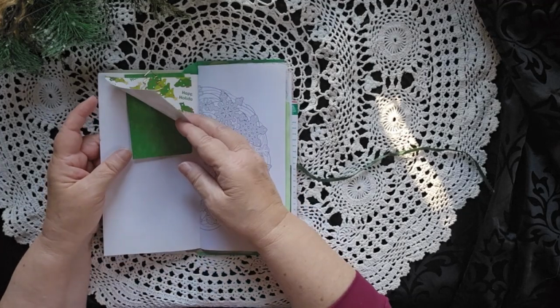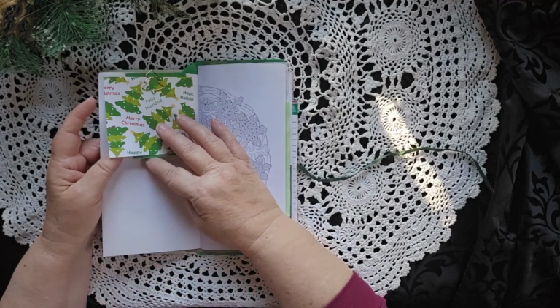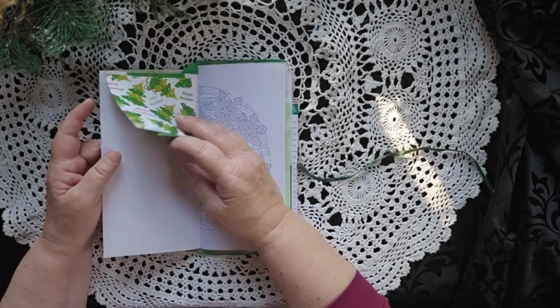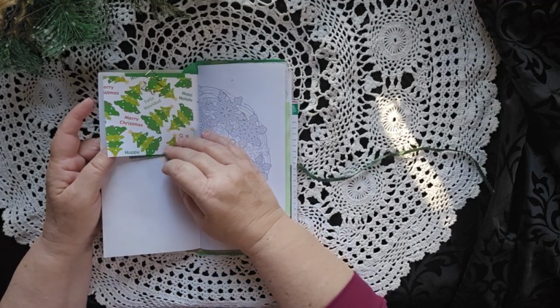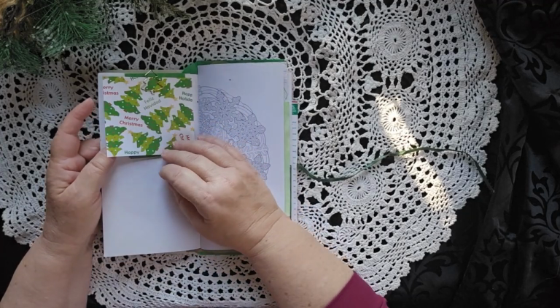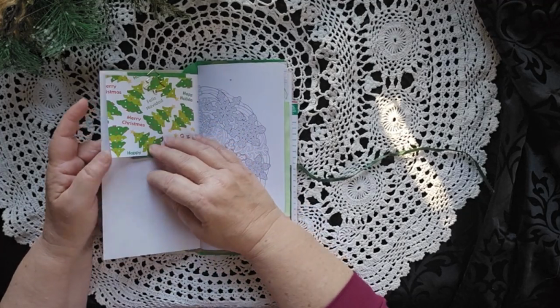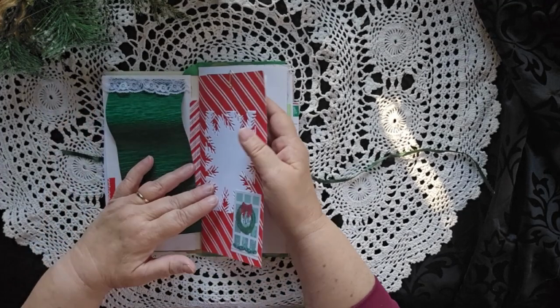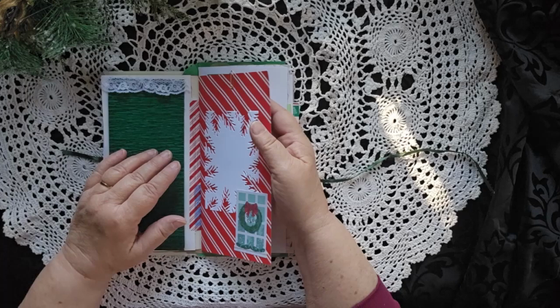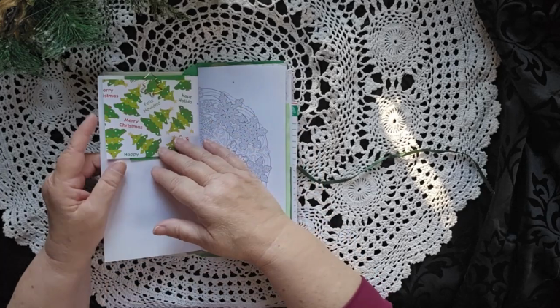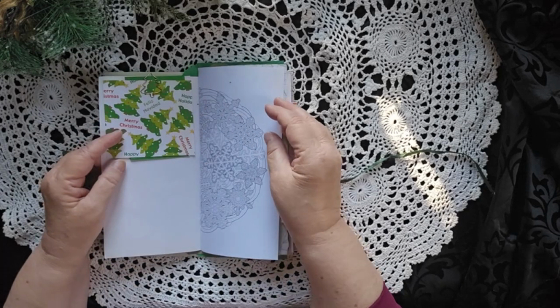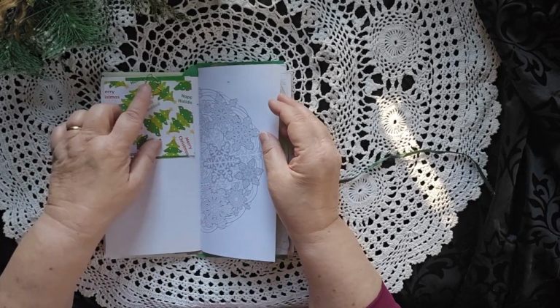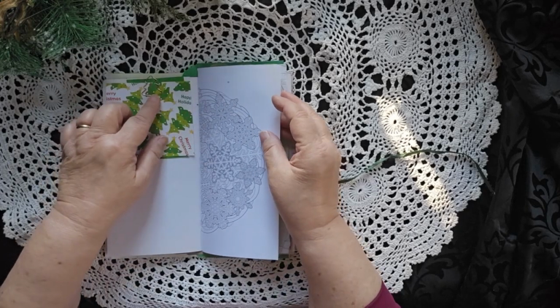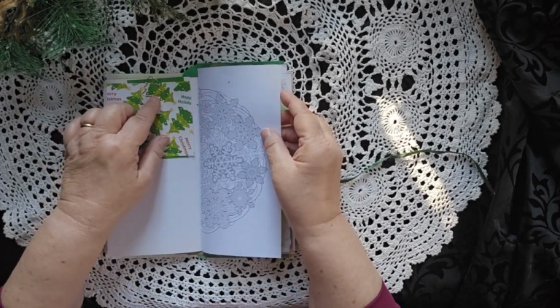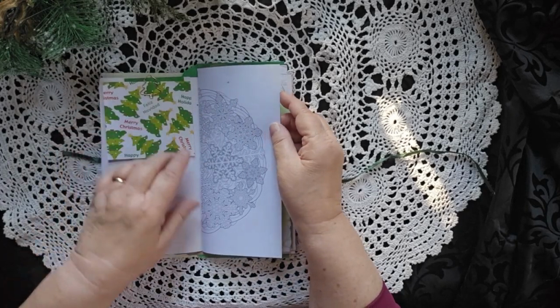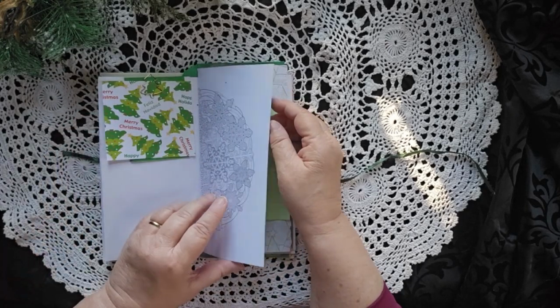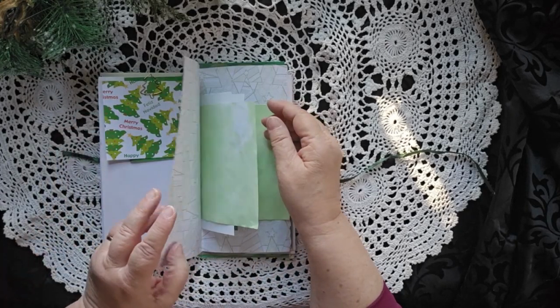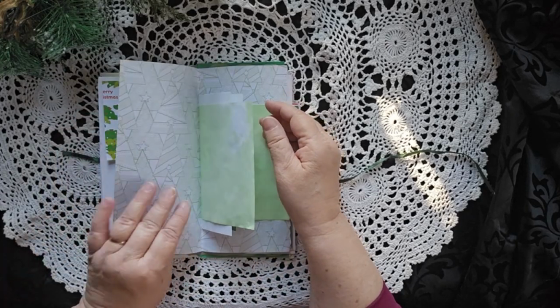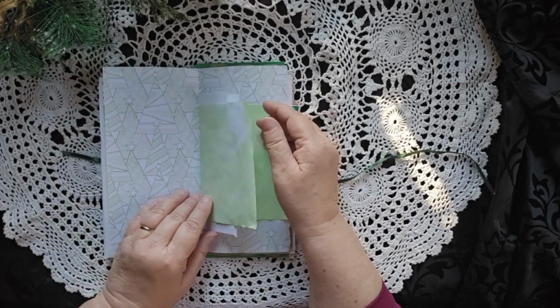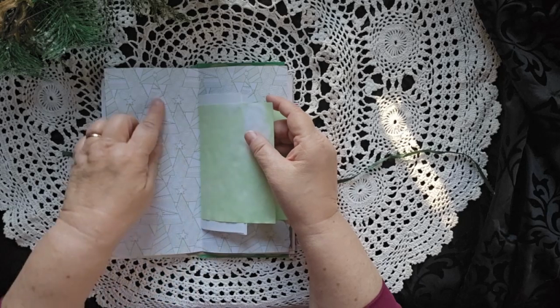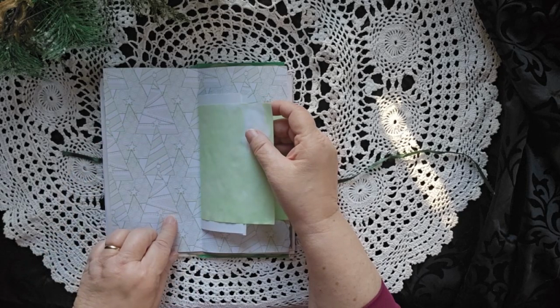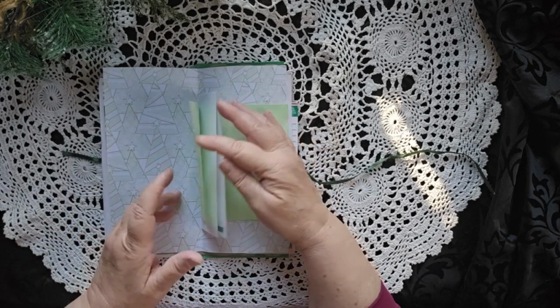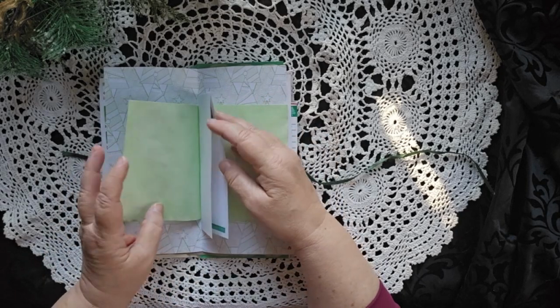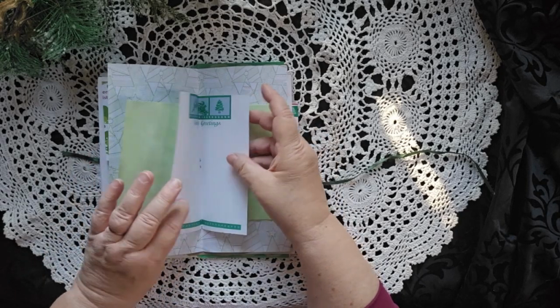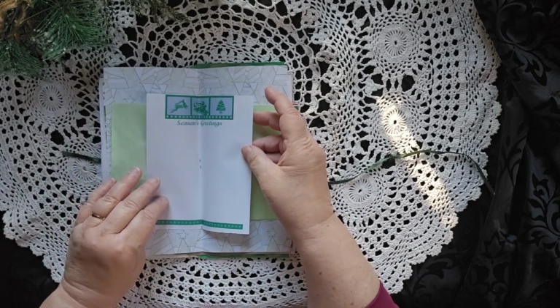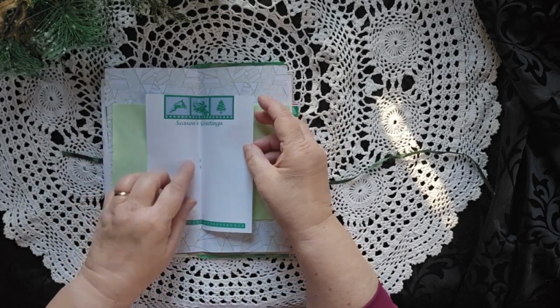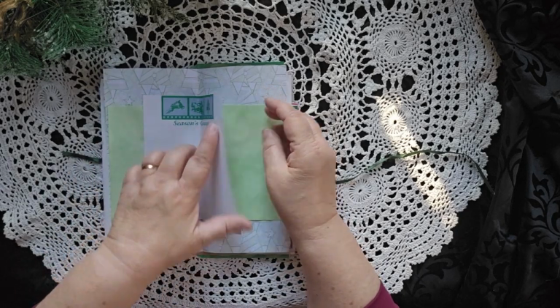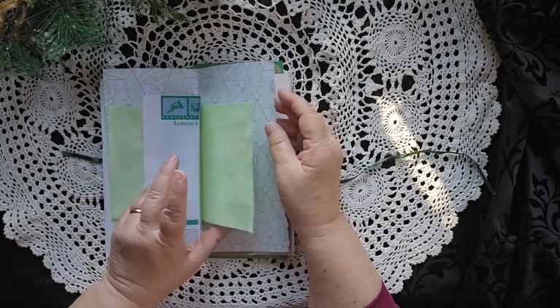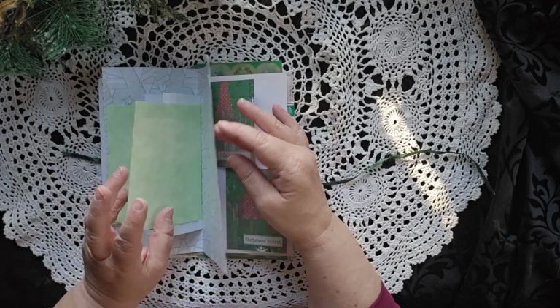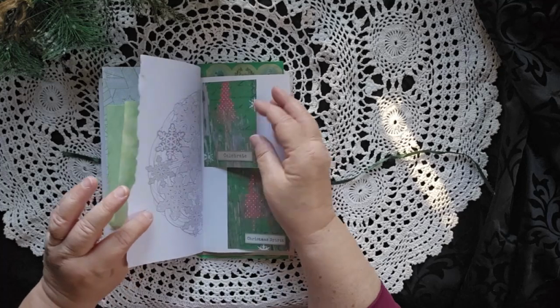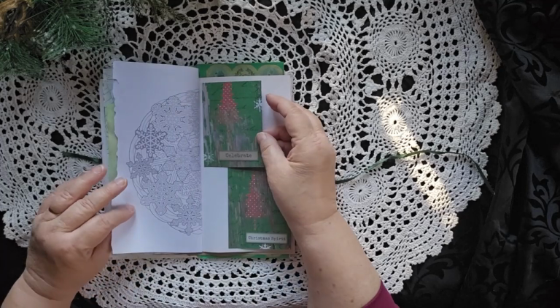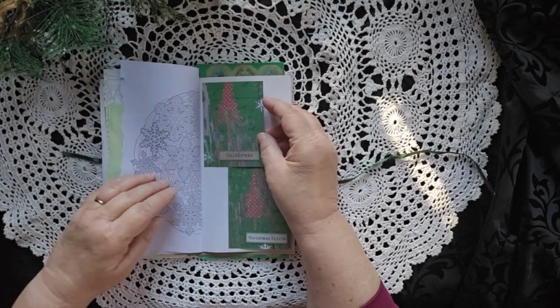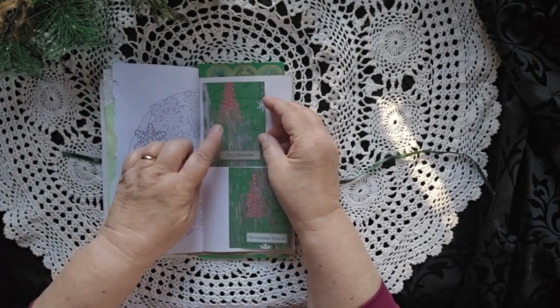Just a couple of extra pages here for writing on. Held in with a really cool Christmas tree paper clip. Christmas trees here, there are trees everywhere. There's a tree there. This is all about trees.